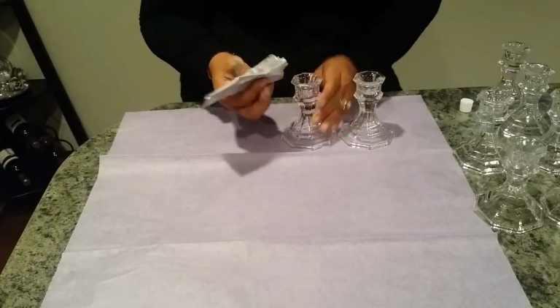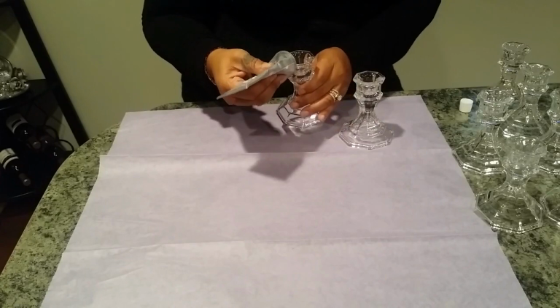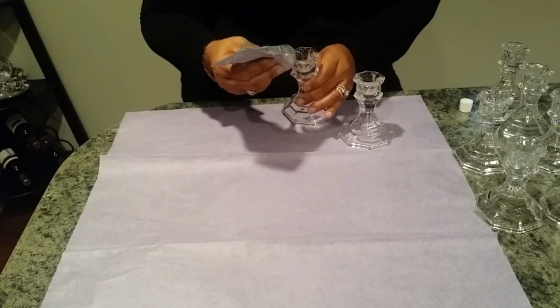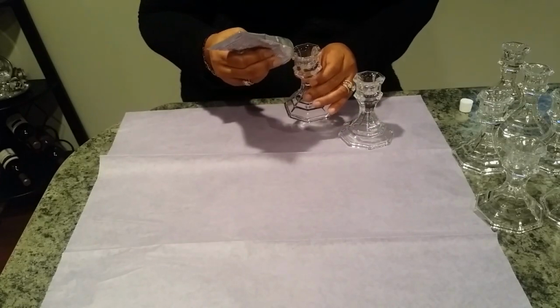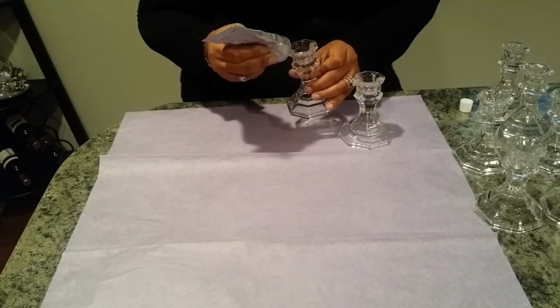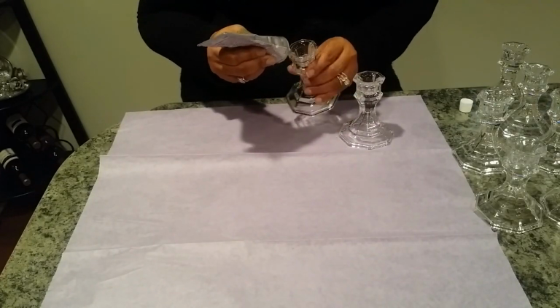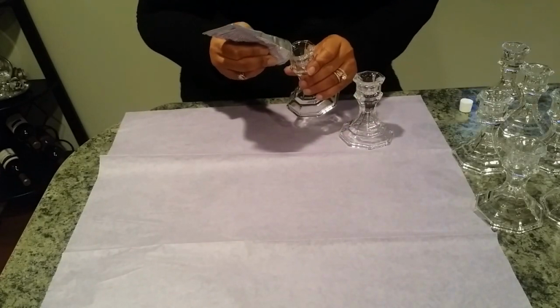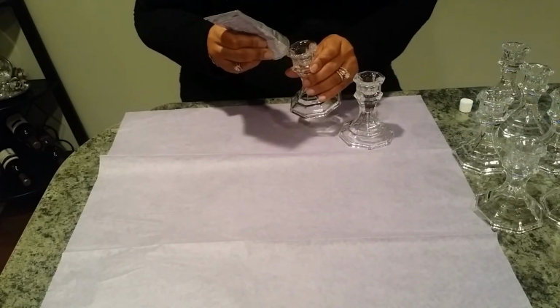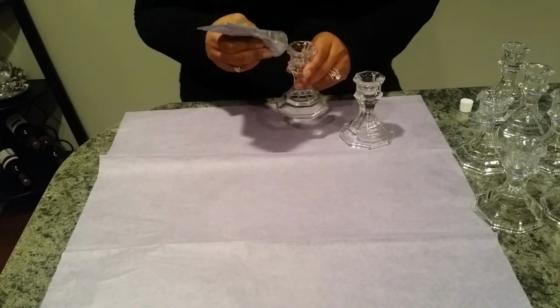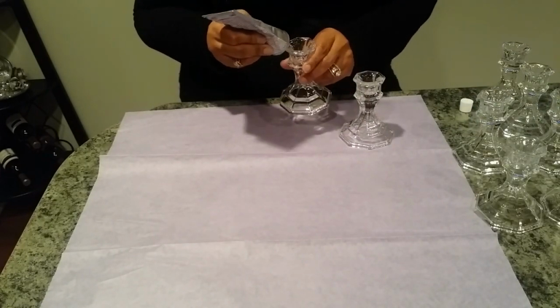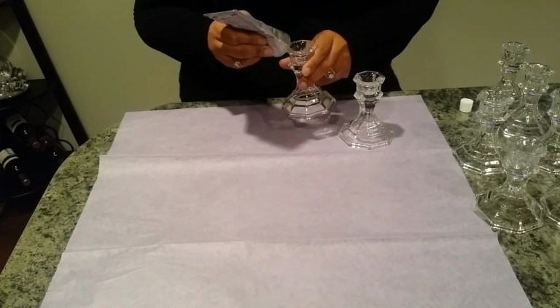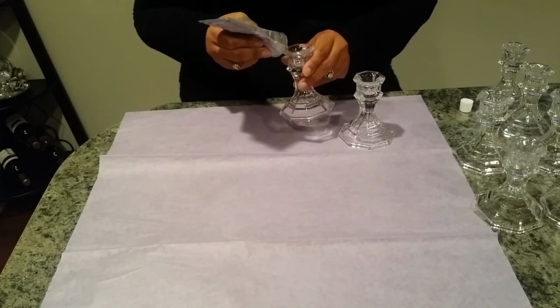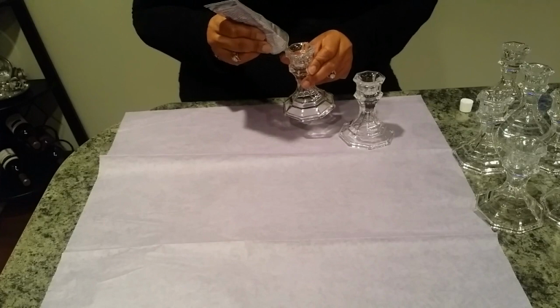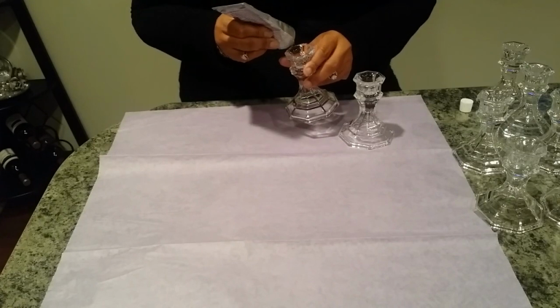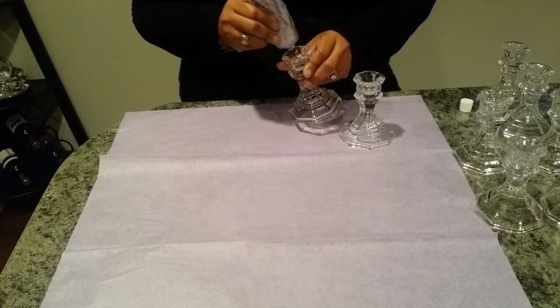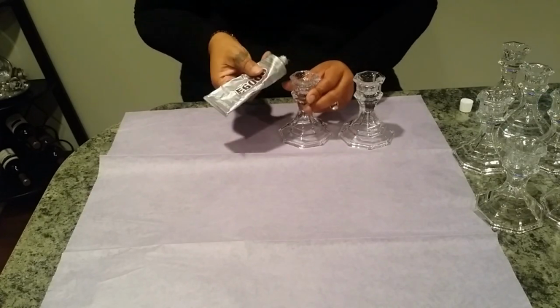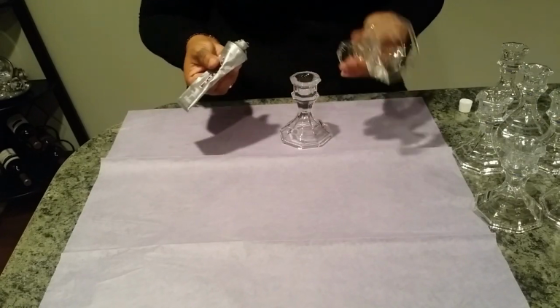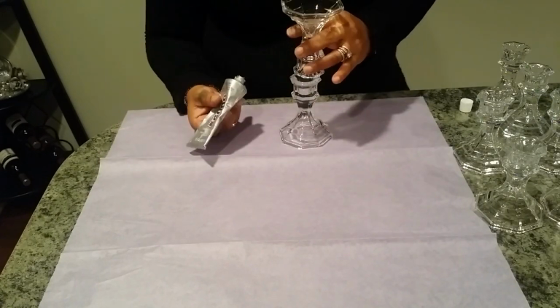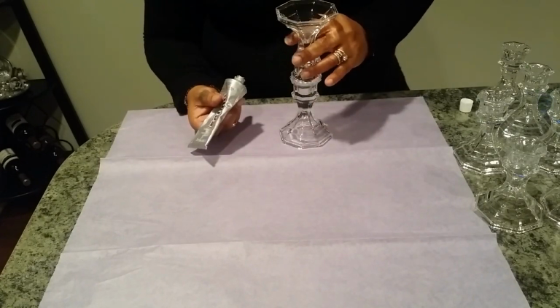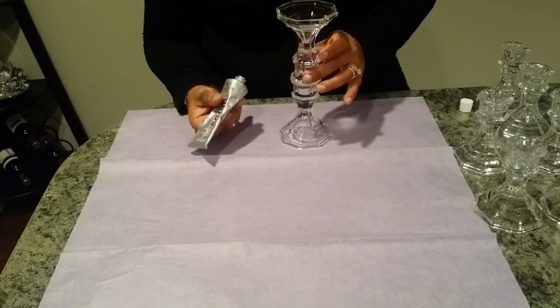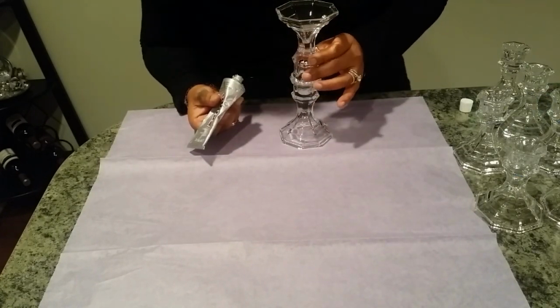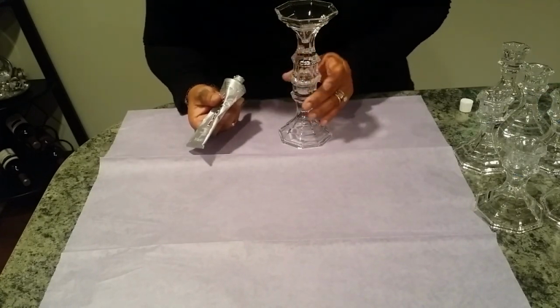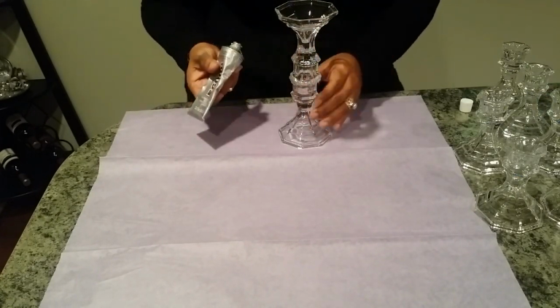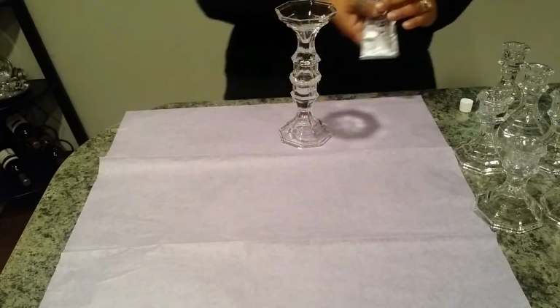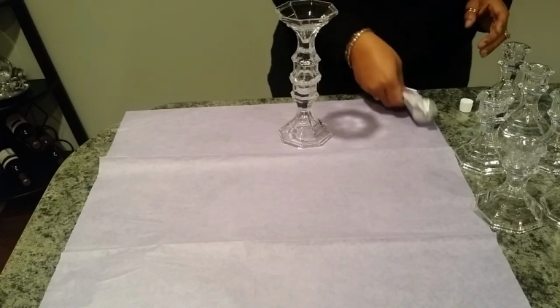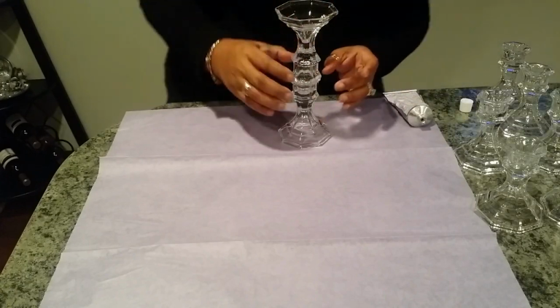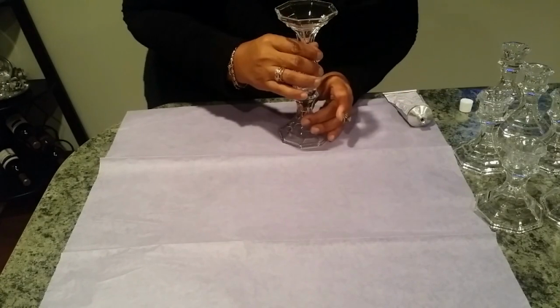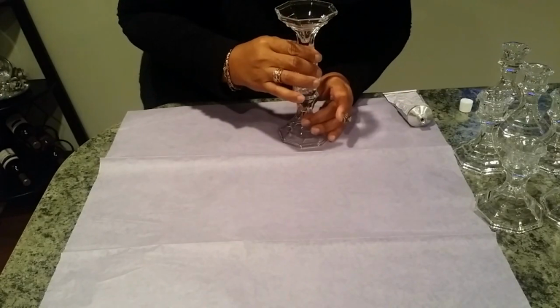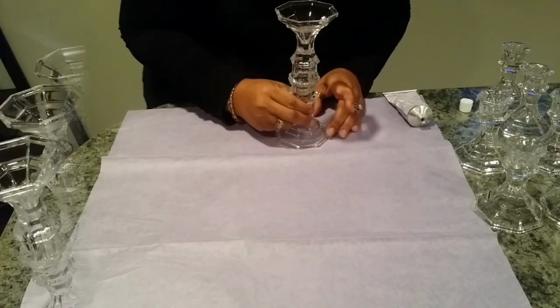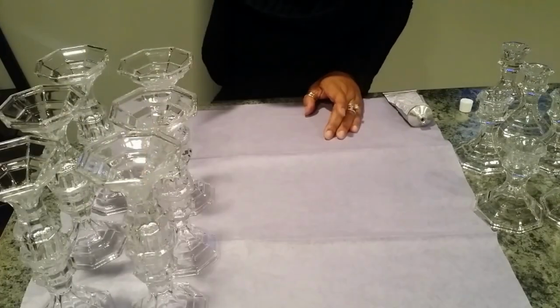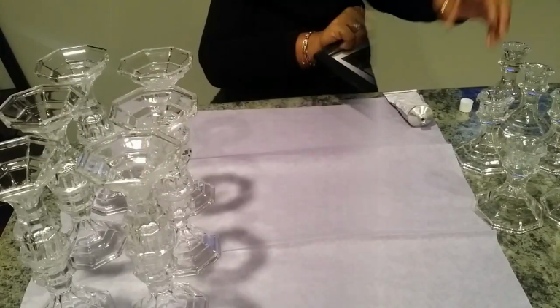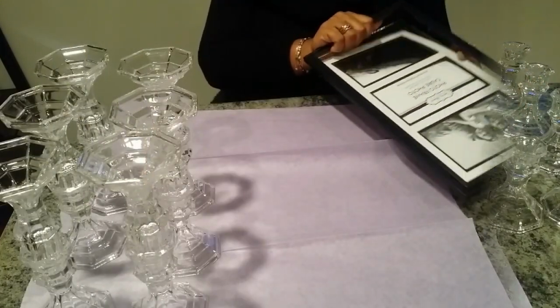The first thing I'm going to do is run a bead of glue around the base of one of the candle stands and we're going to stack them on top of each other. You've seen this done in other projects I'm sure. We'll do all twelve of the candle stands just like this and allow them to dry.